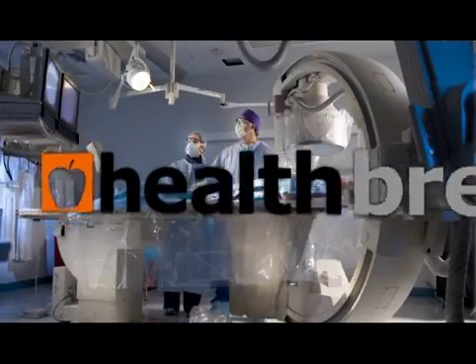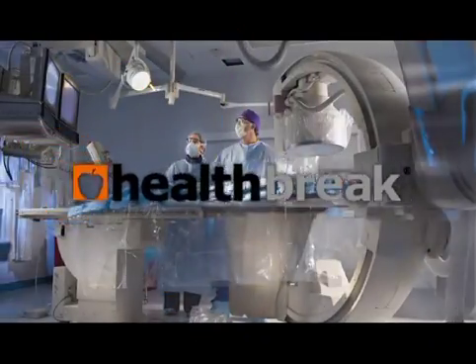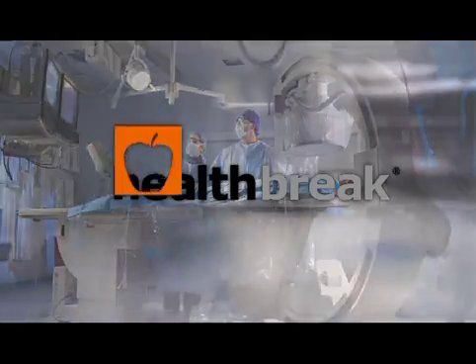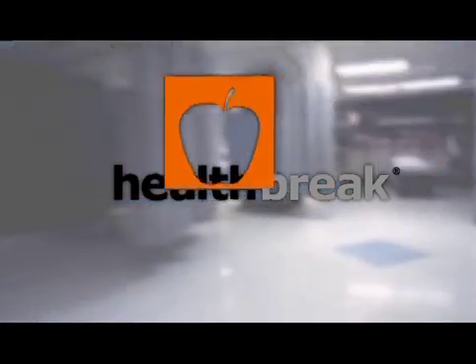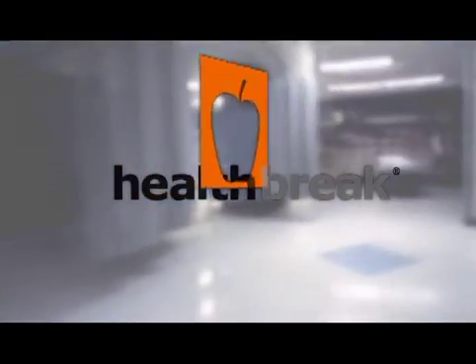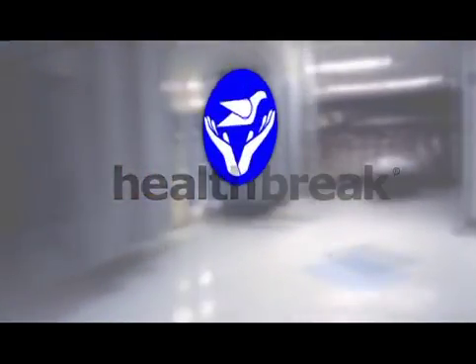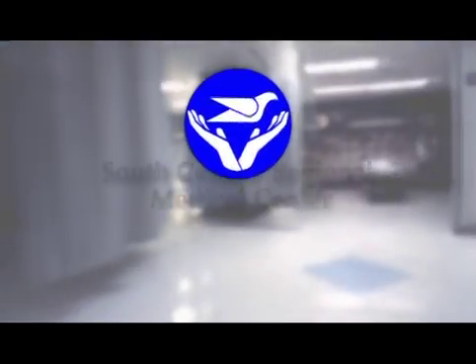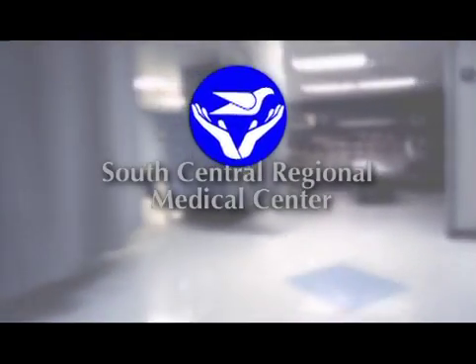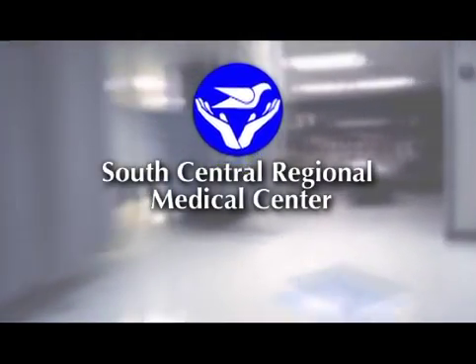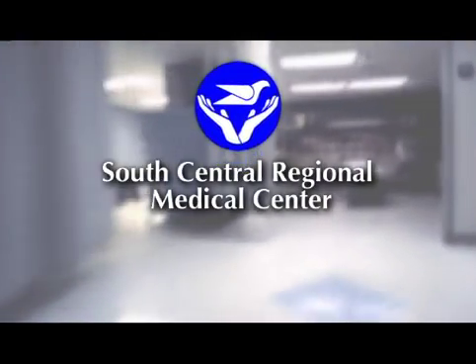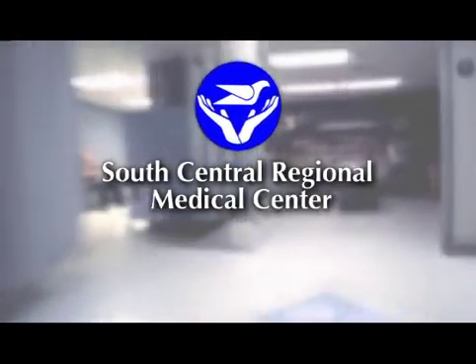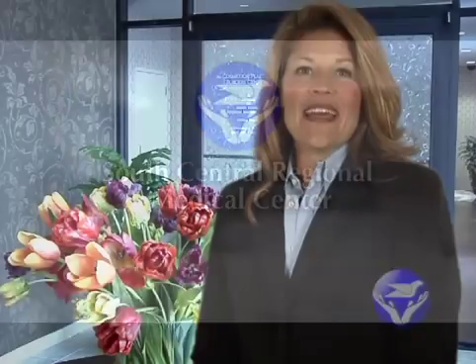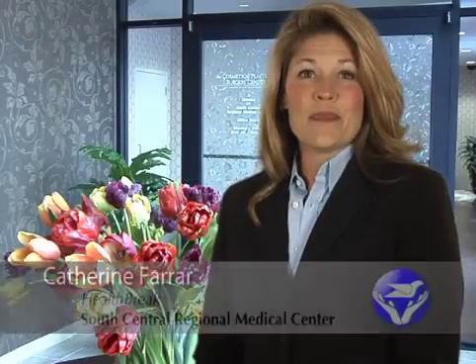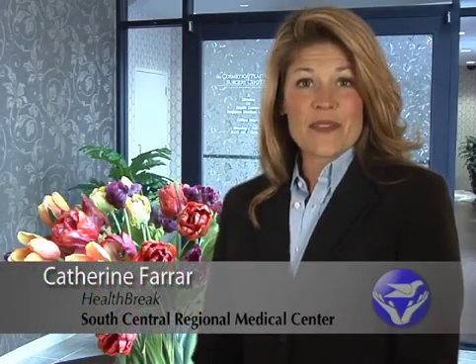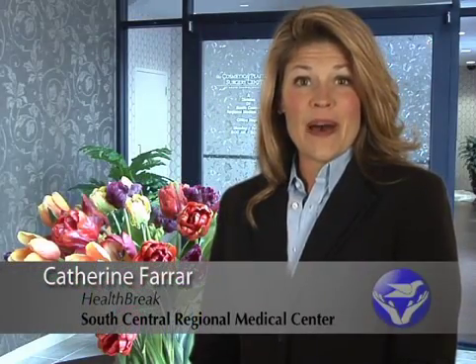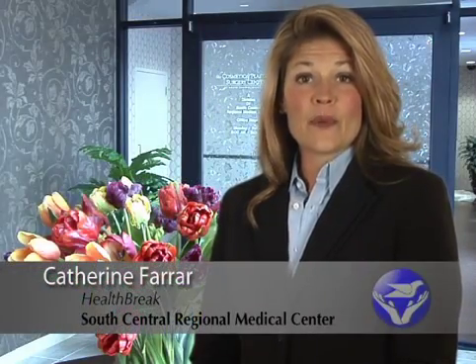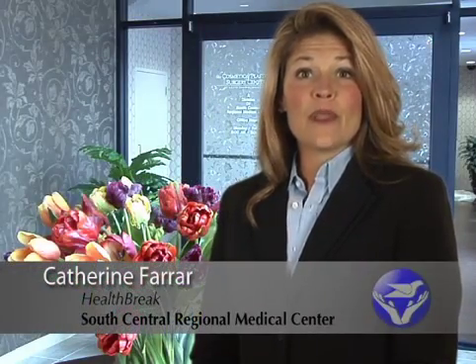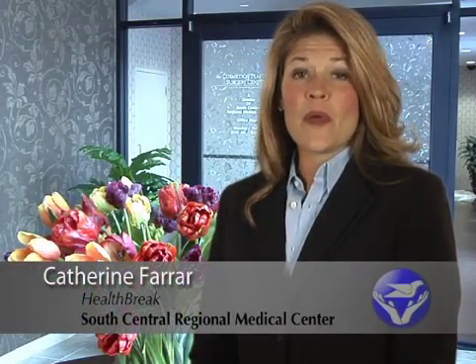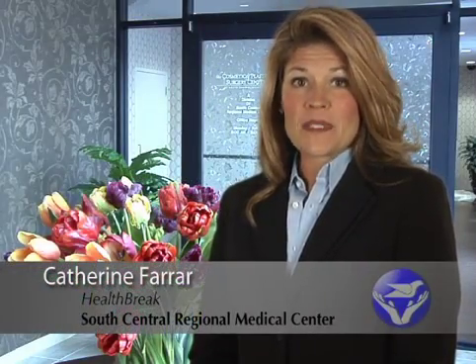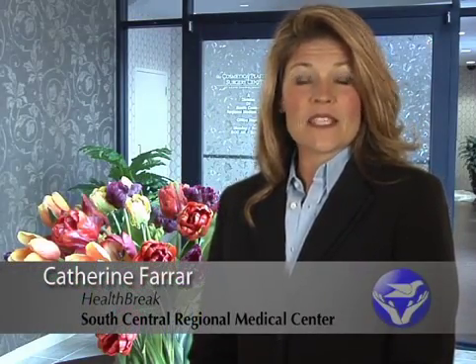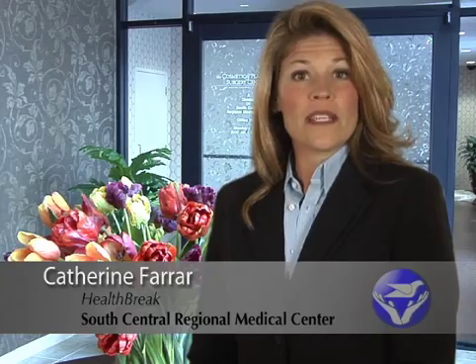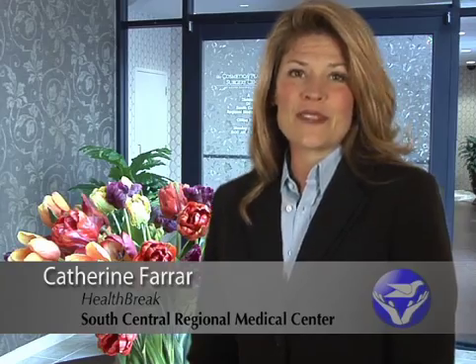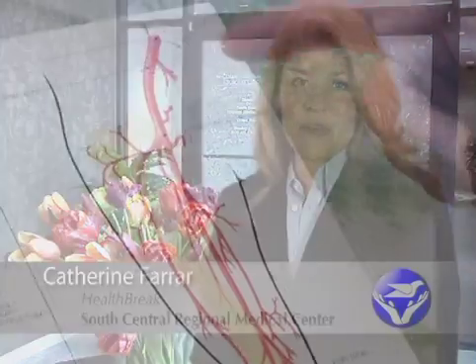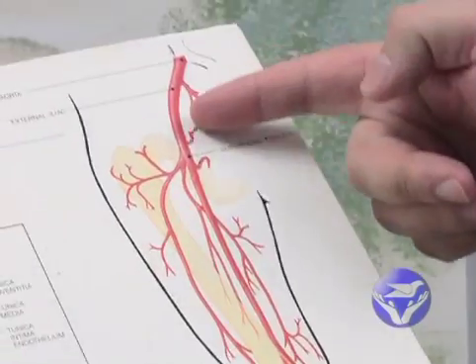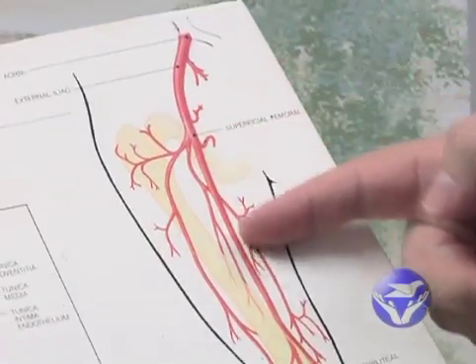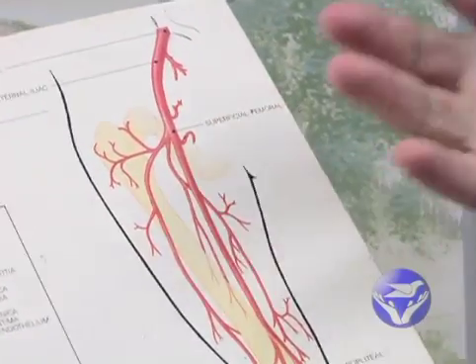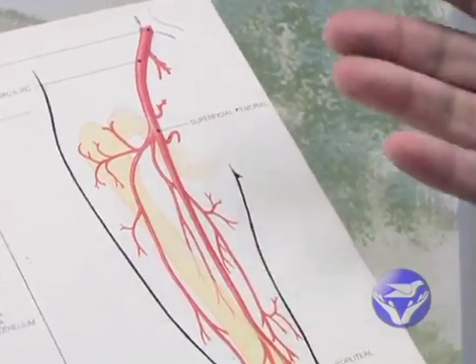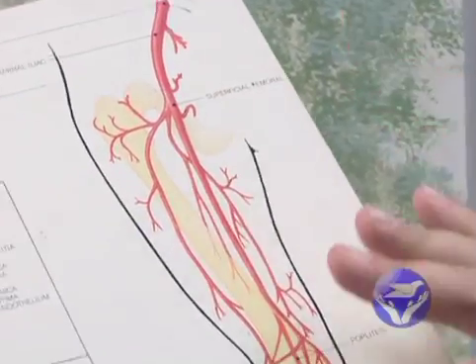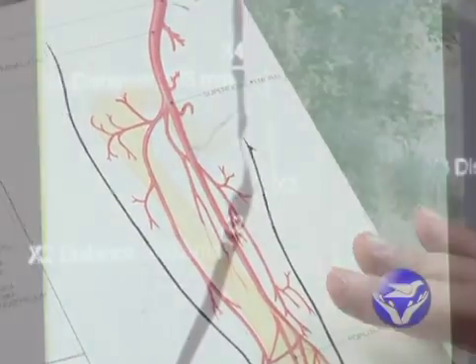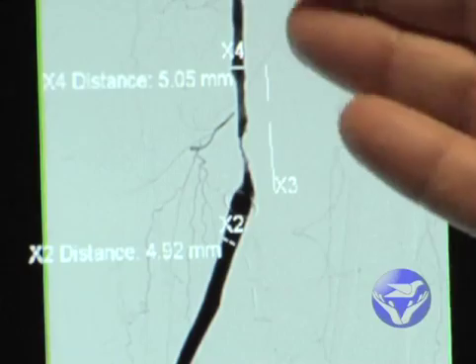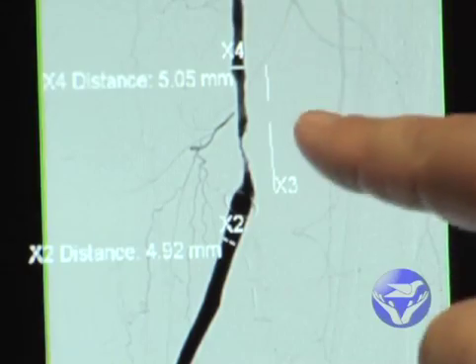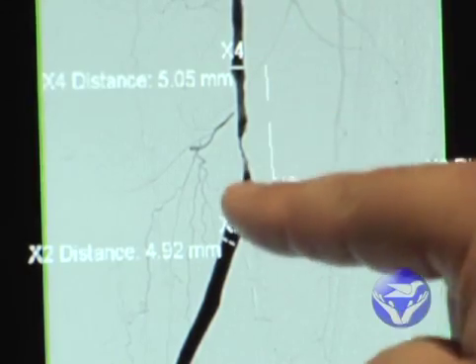Health Break is brought to you by South Central Regional Medical Center in Laura. Veins are the blood vessels in the body that return blood from the arms, legs and organs back to the heart. Venous insufficiency occurs when the flow of blood through the veins is impaired.